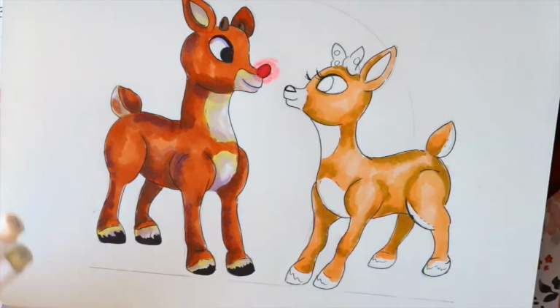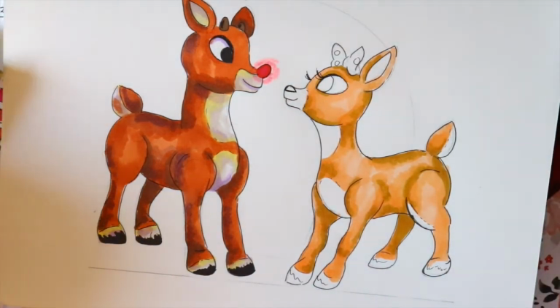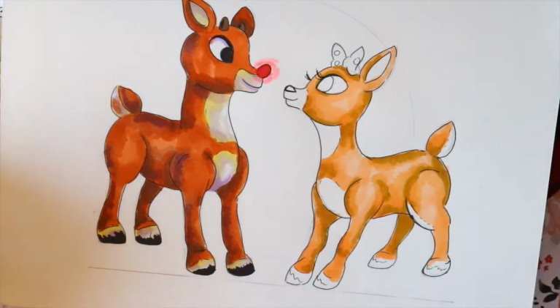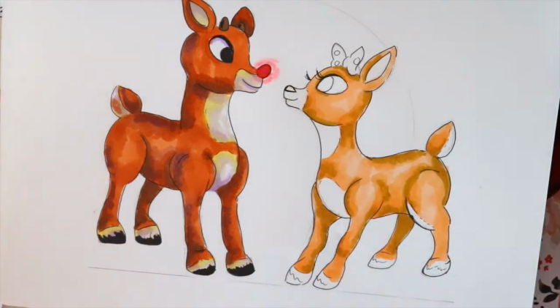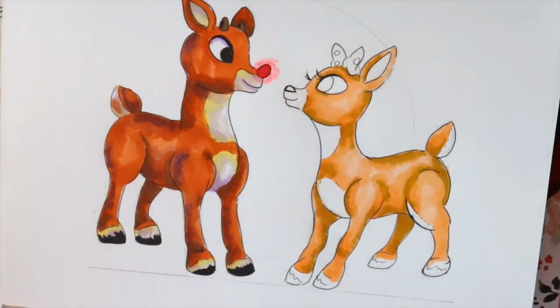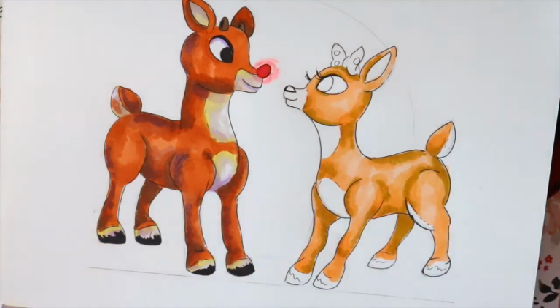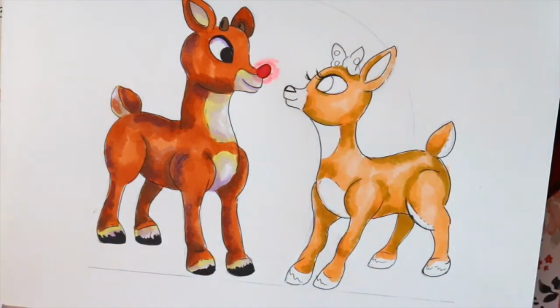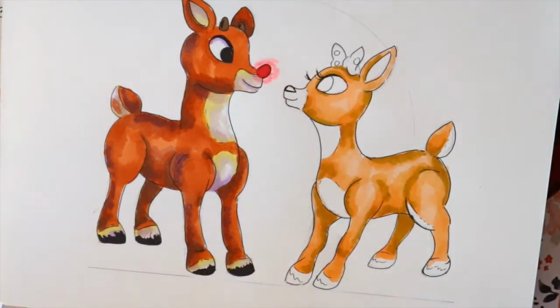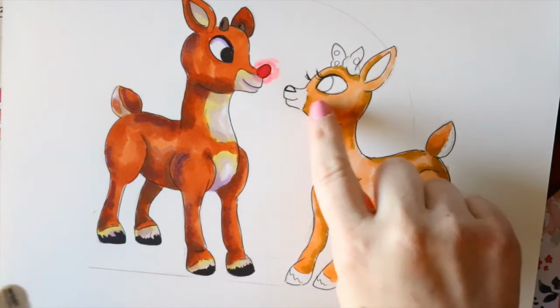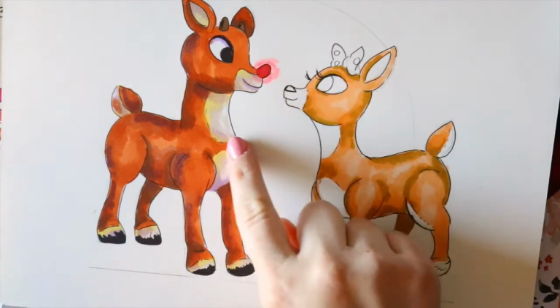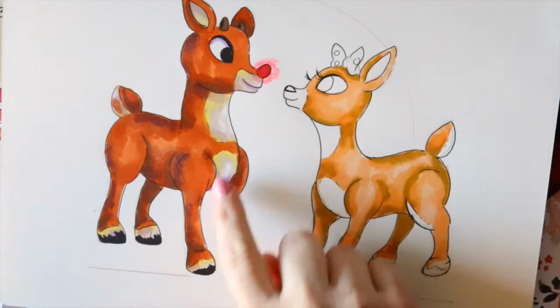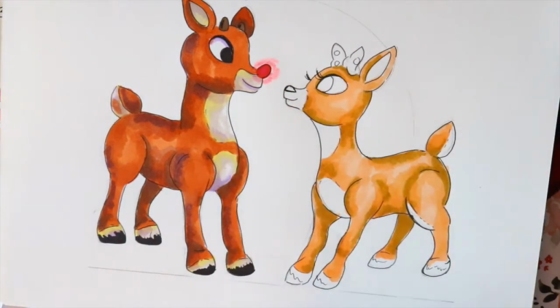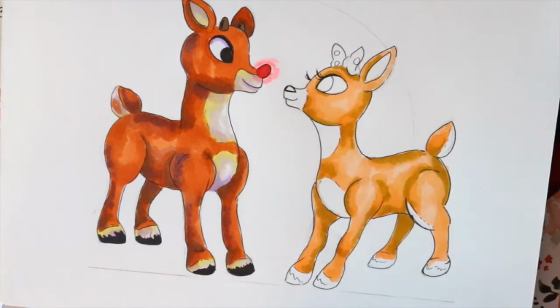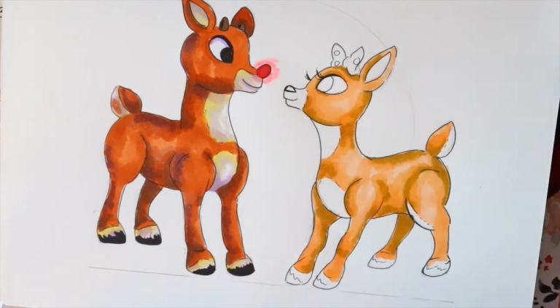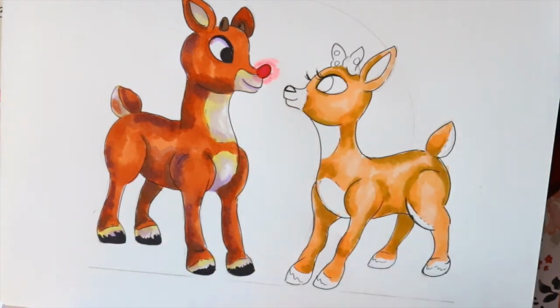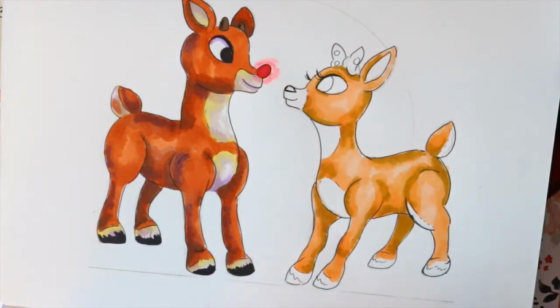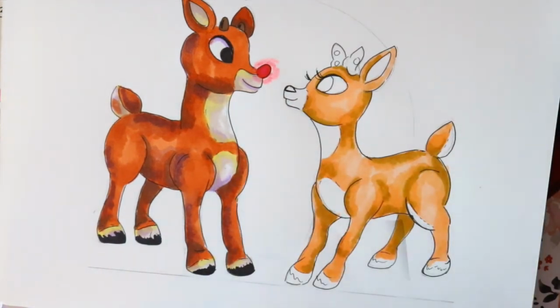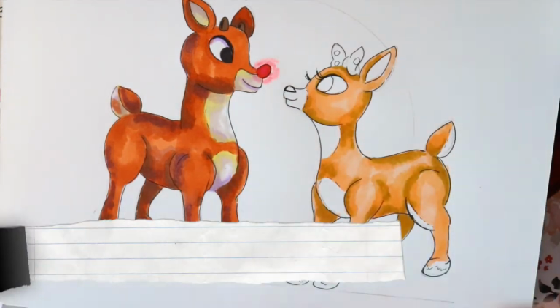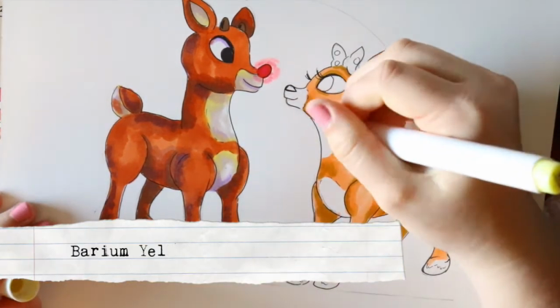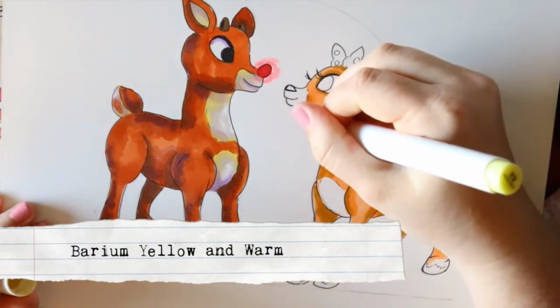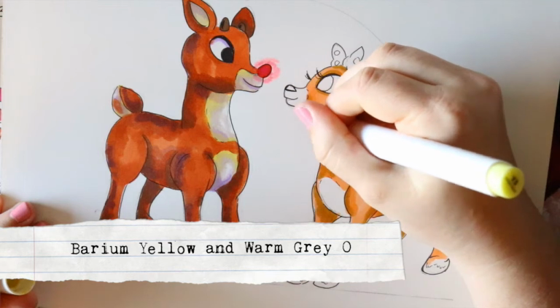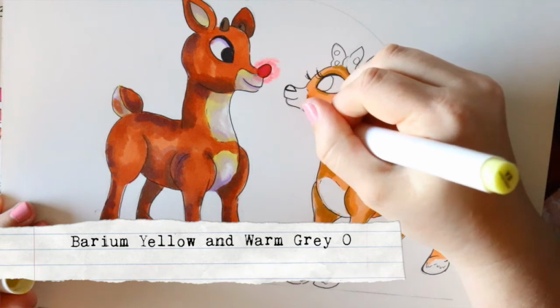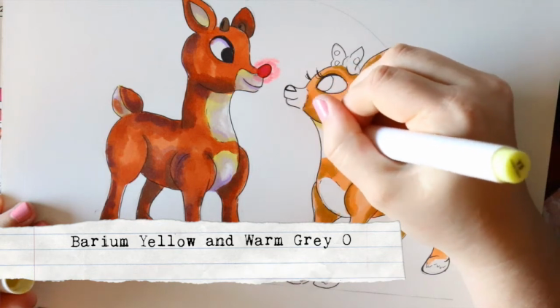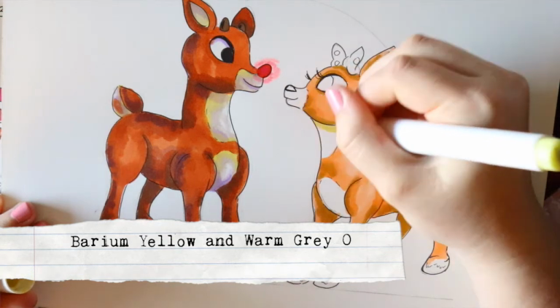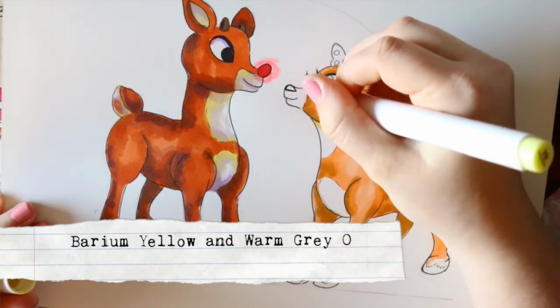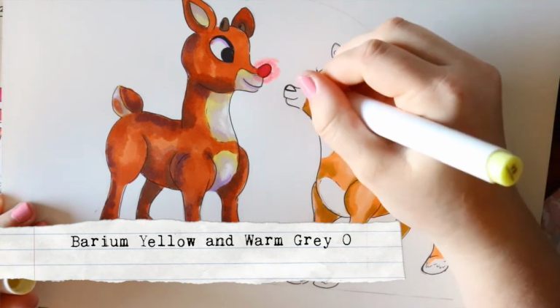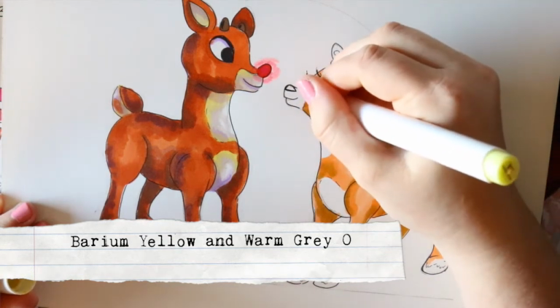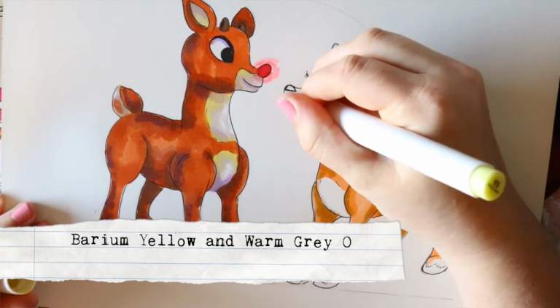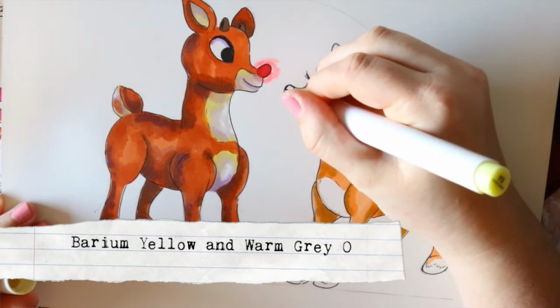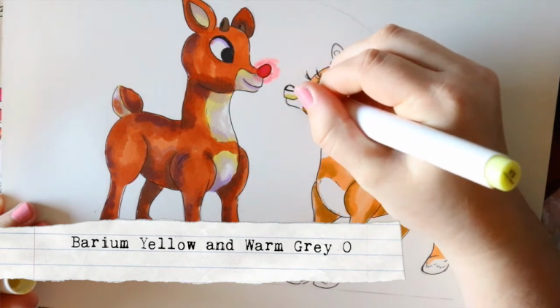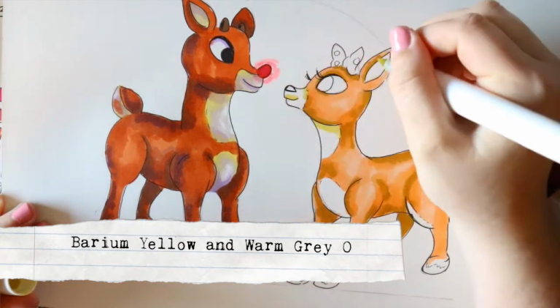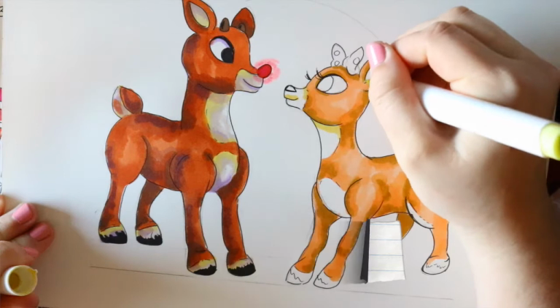For Clarice's lighter fur areas I'm gonna do the exact same thing we did for Rudolph — grab my berinium yellow and my warm gray and go around and do the exact same technique.